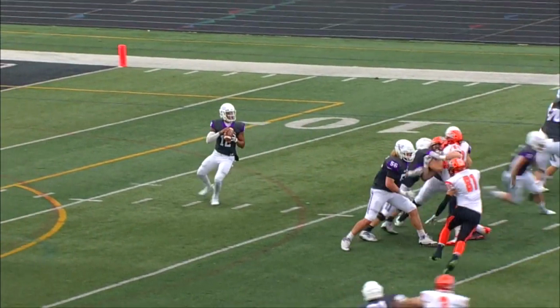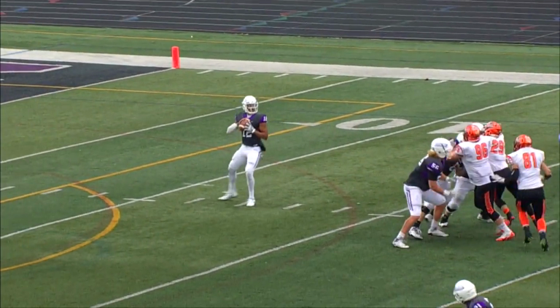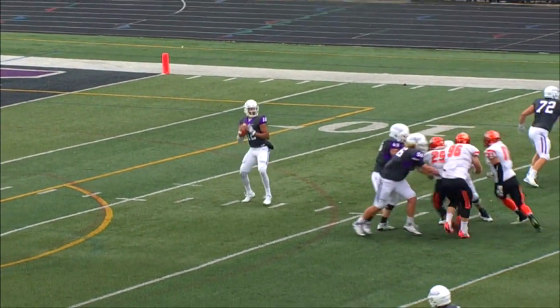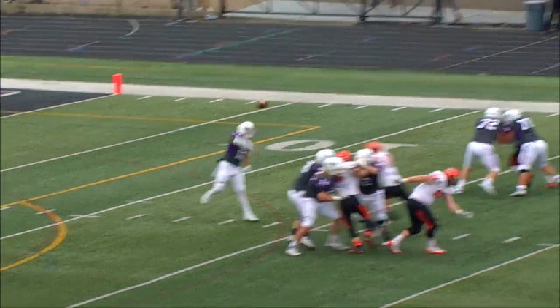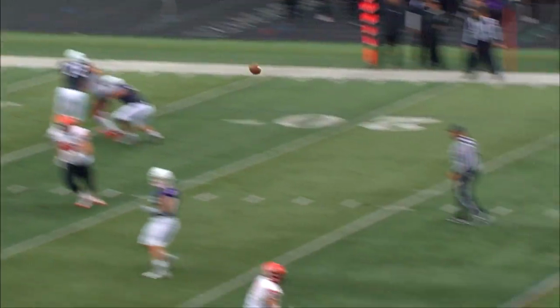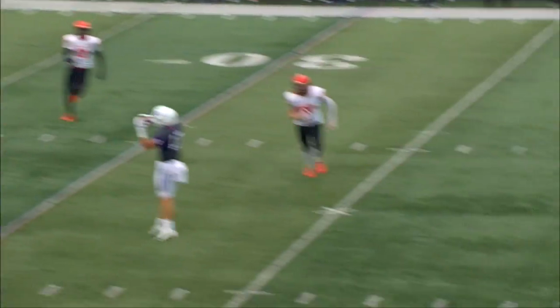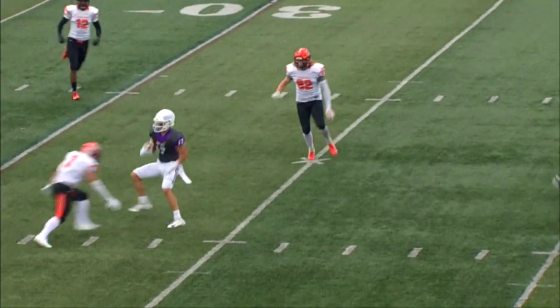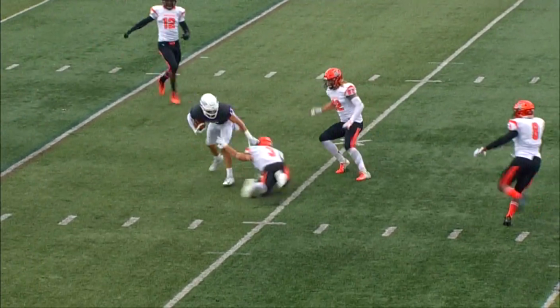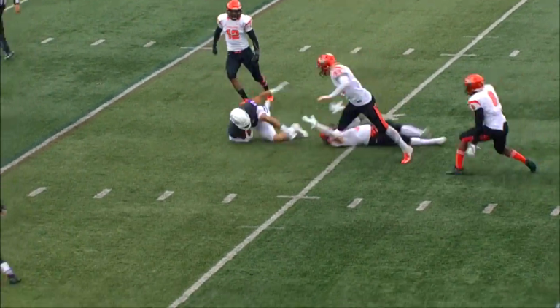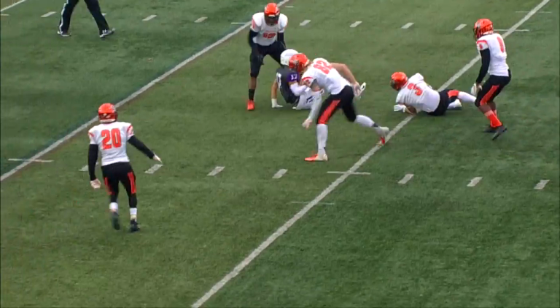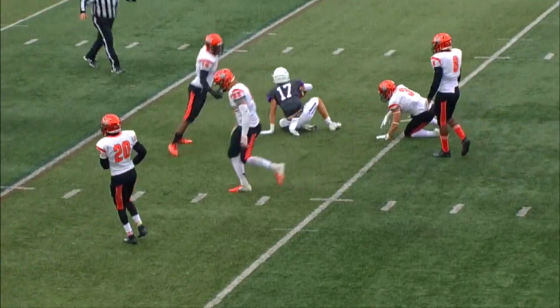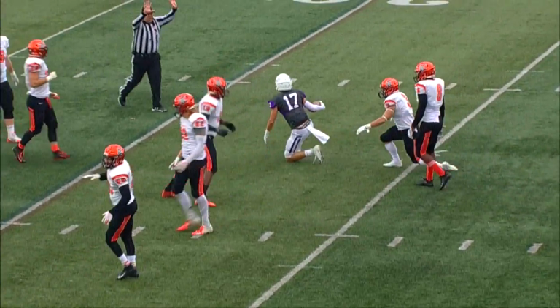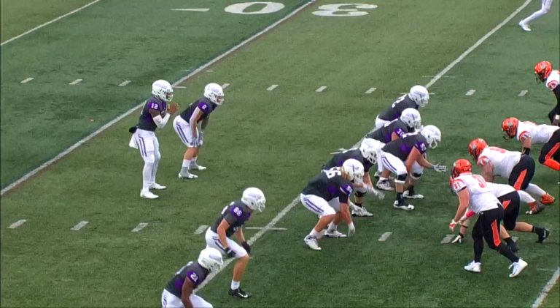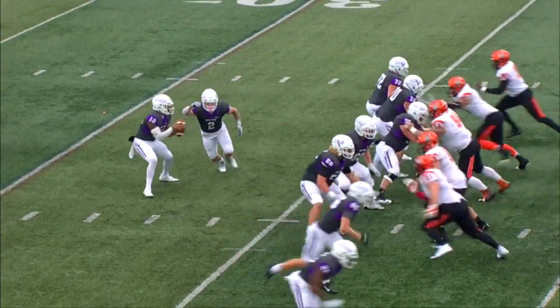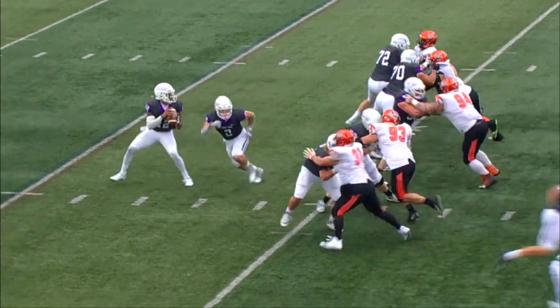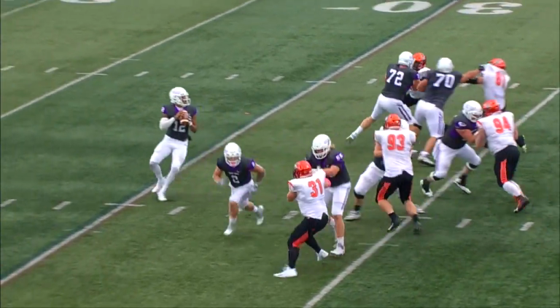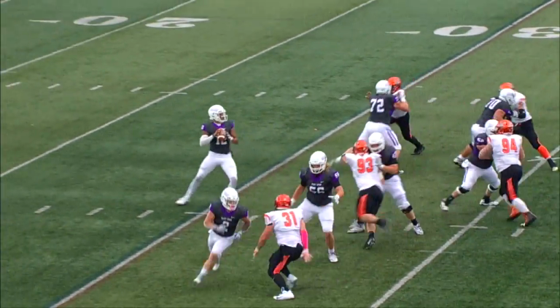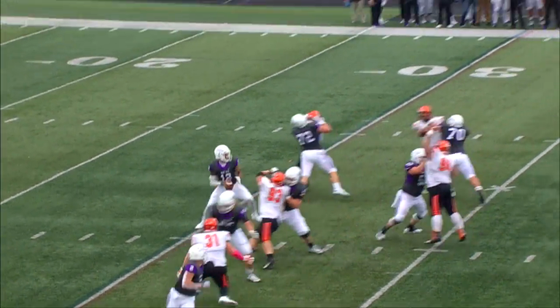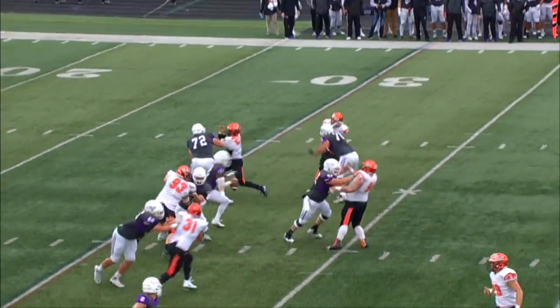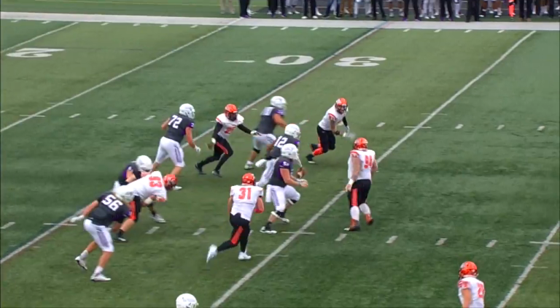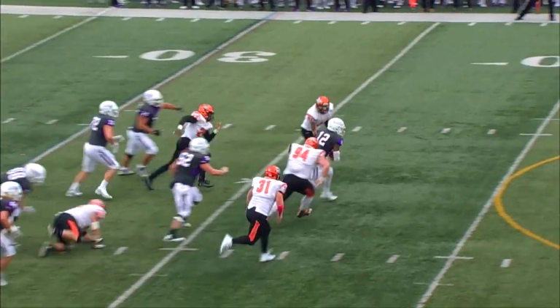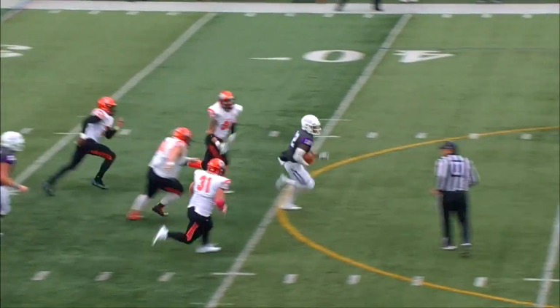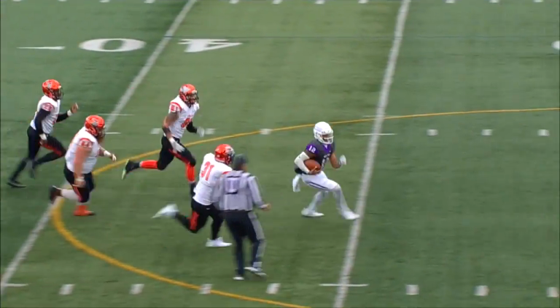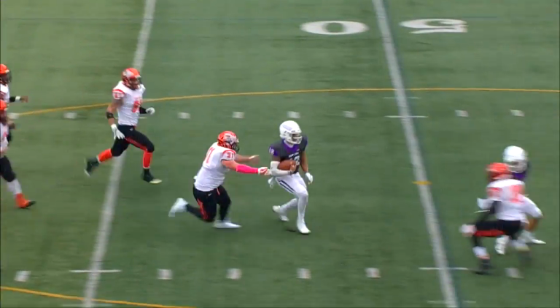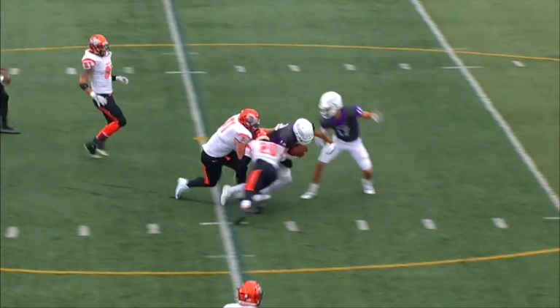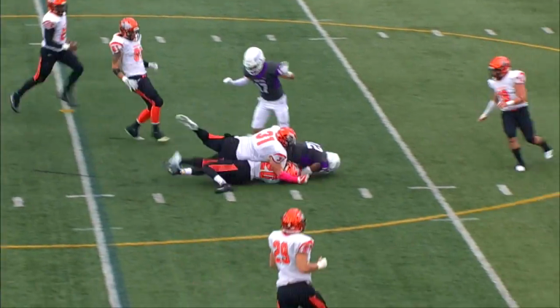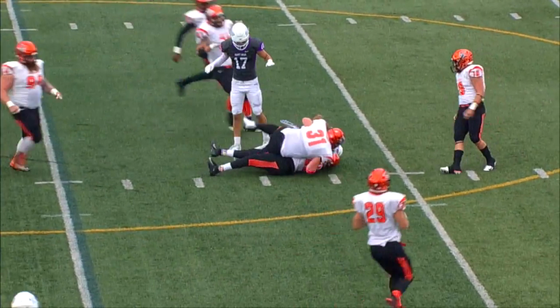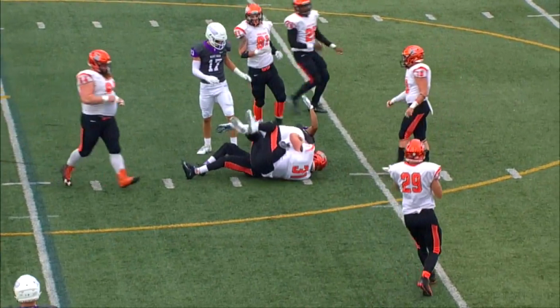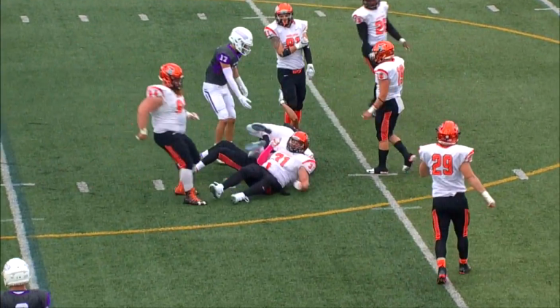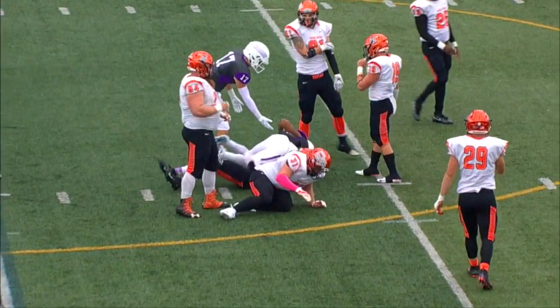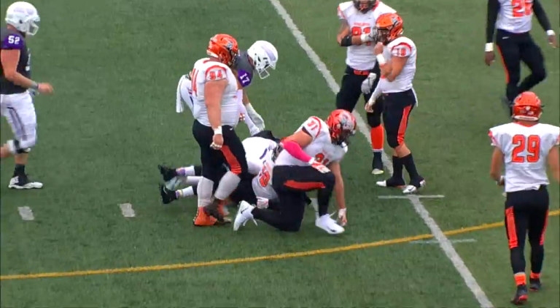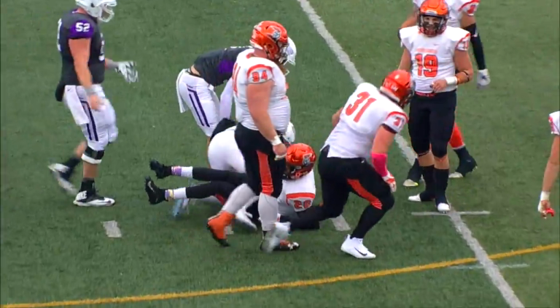Third down — Fulford, clean pocket, over the middle, Harrington's got it, that's a Mount Union first down. Fulford wanted something deep, nothing there, he'll run — he's got the first down, he's into Heidelberg territory, first and ten Mount Union near the 47.